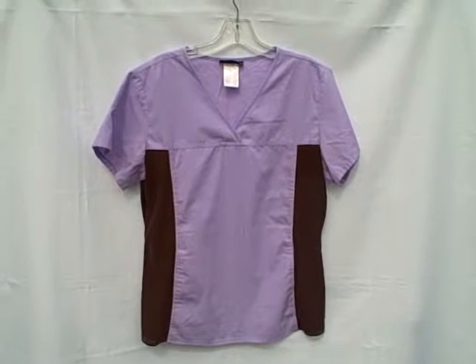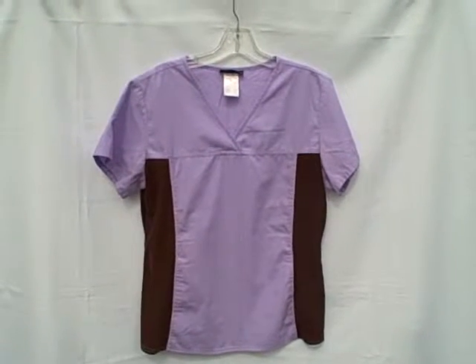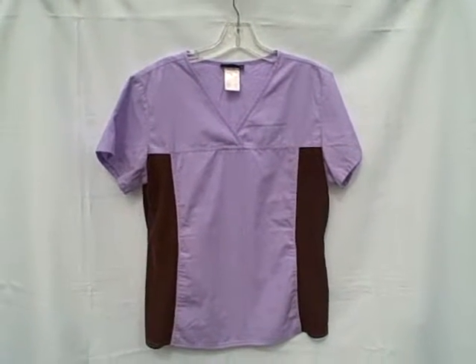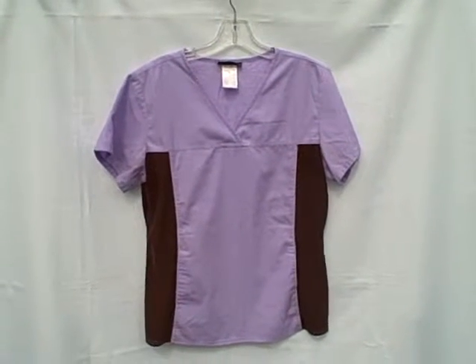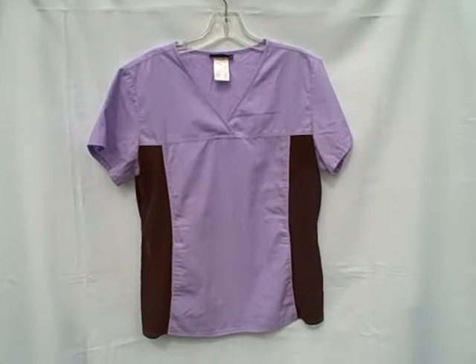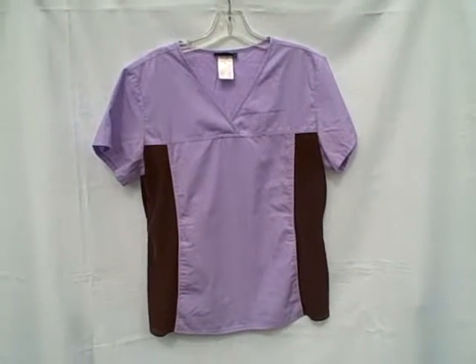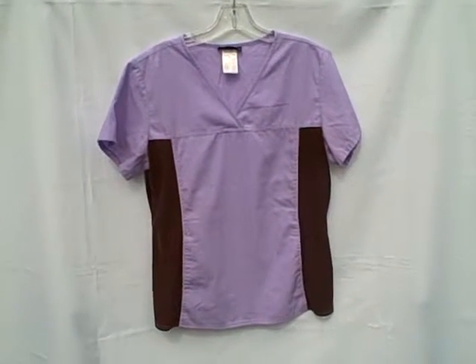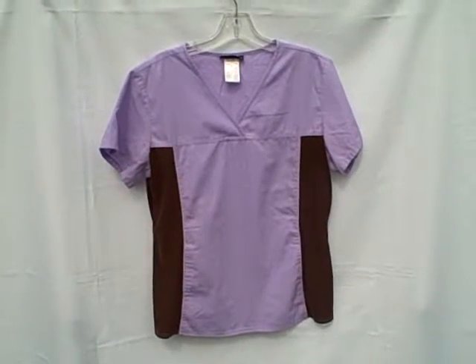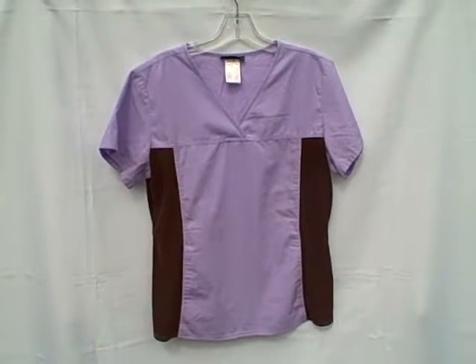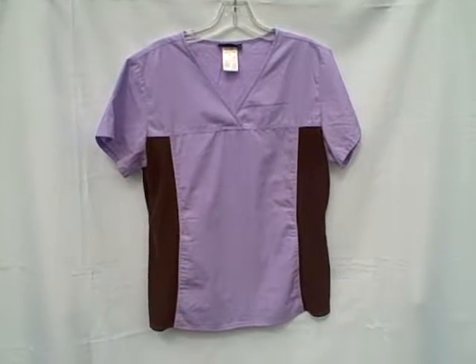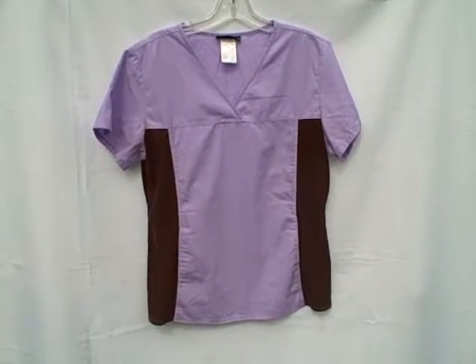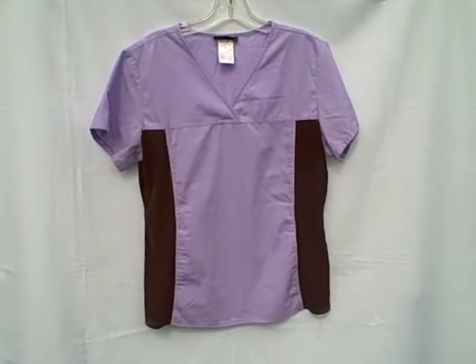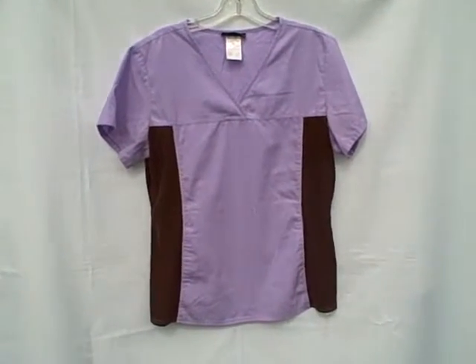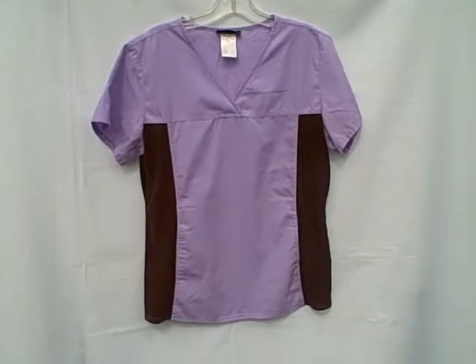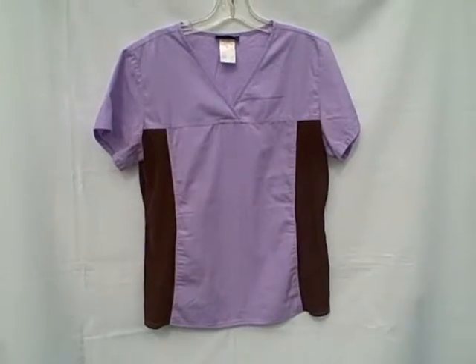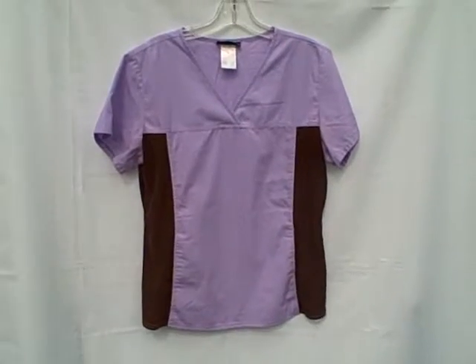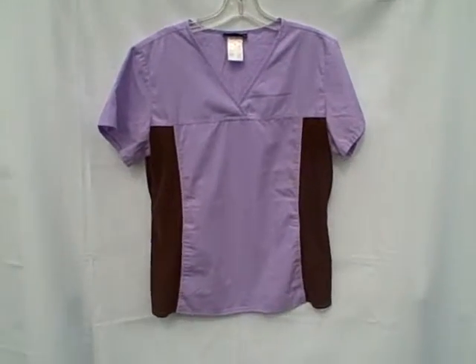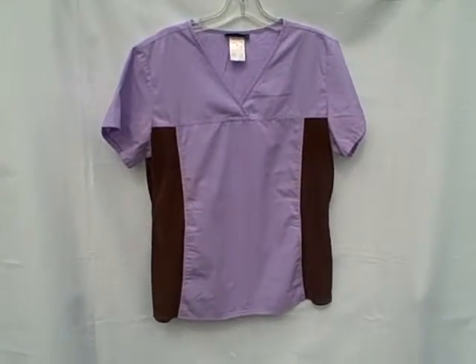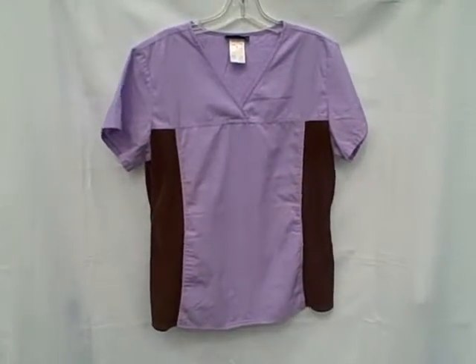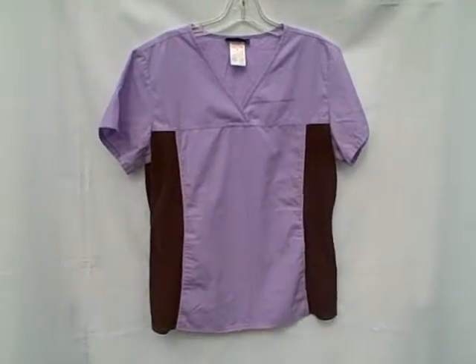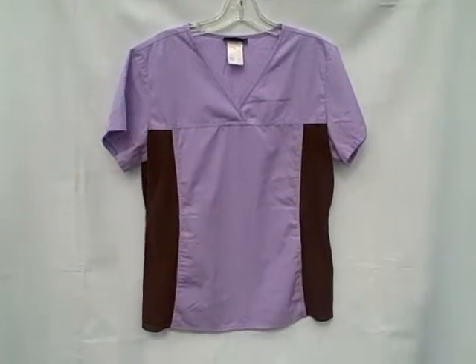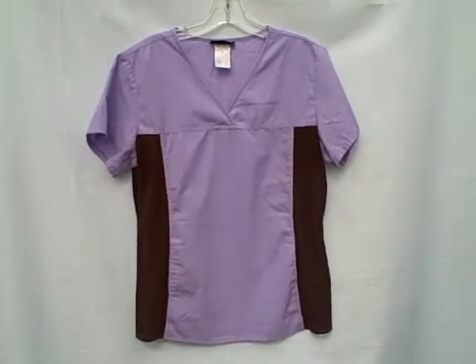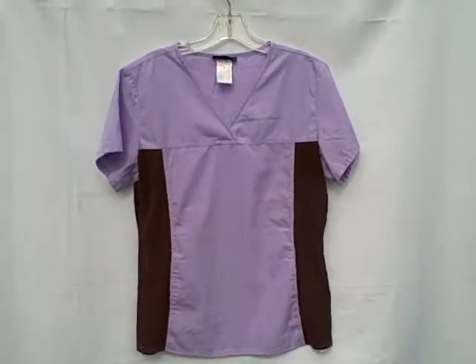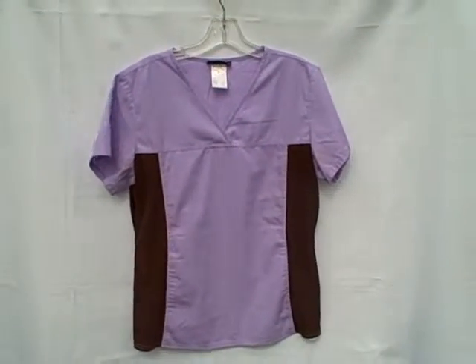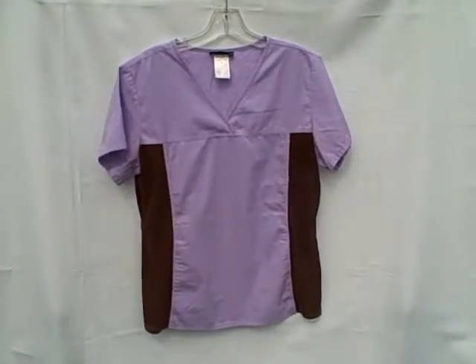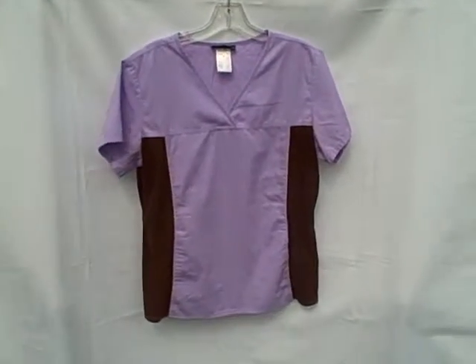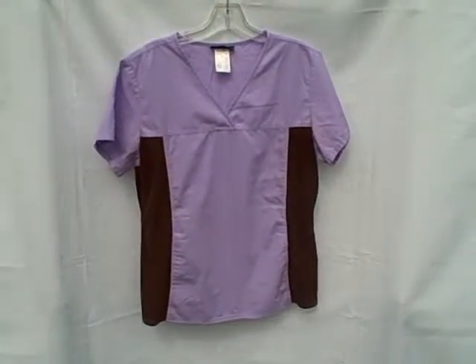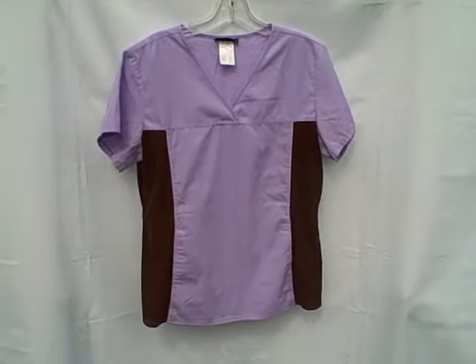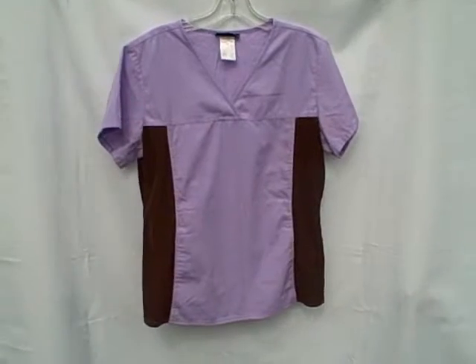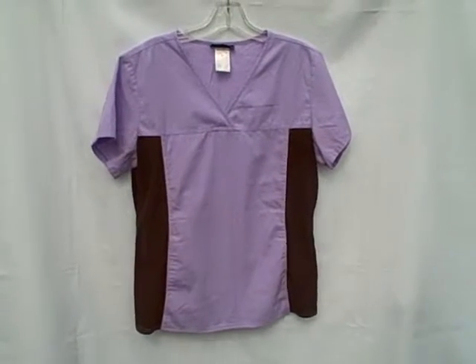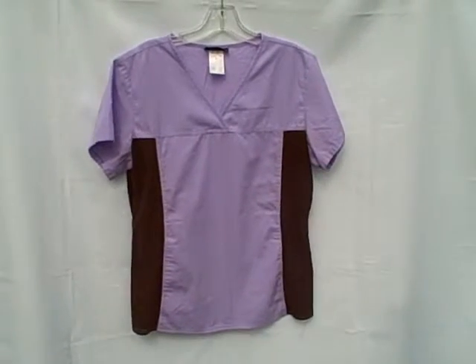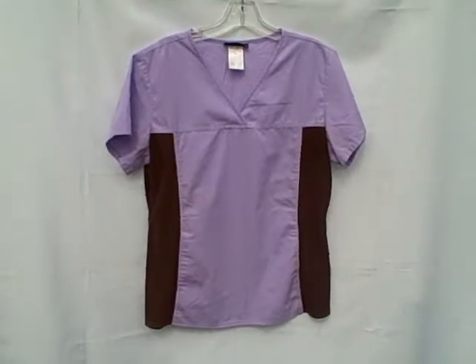It's a short sleeve v-neck Cherokee, size medium, one pouch pocket, stretchy sides. Scrub is in excellent shape but it is wrinkled. Thank you.